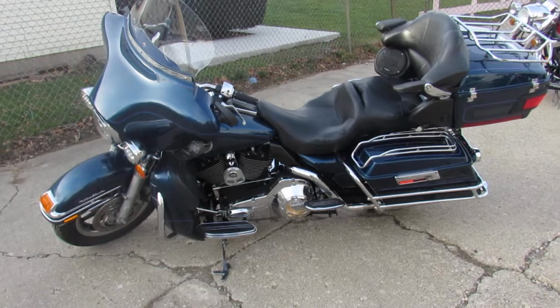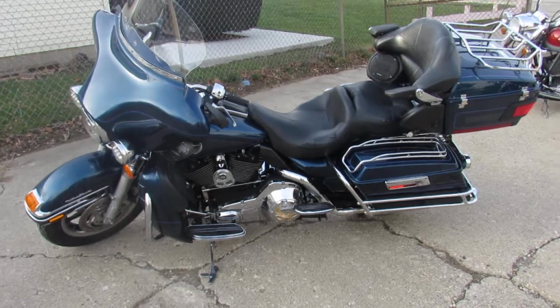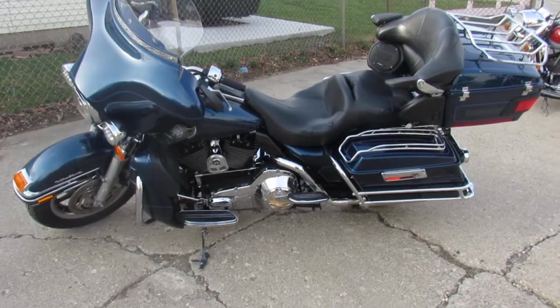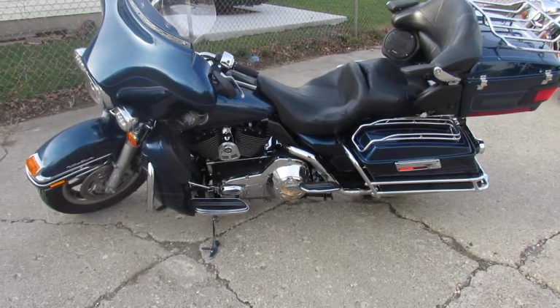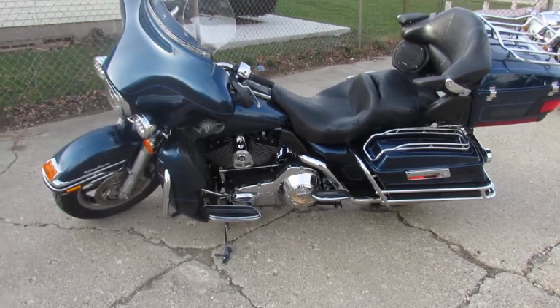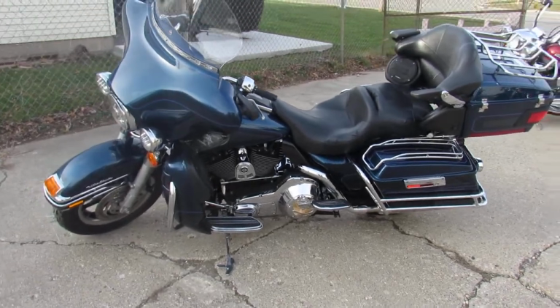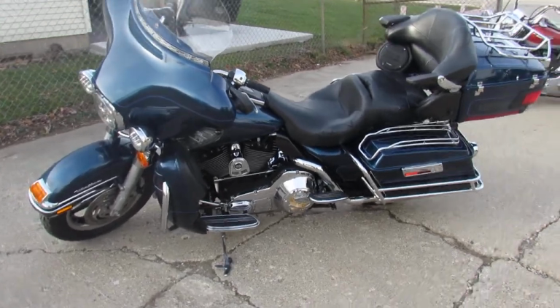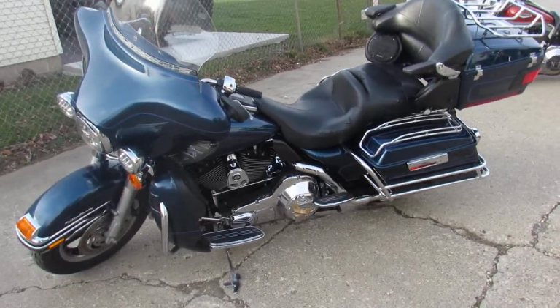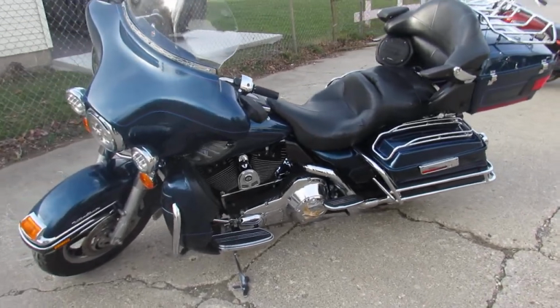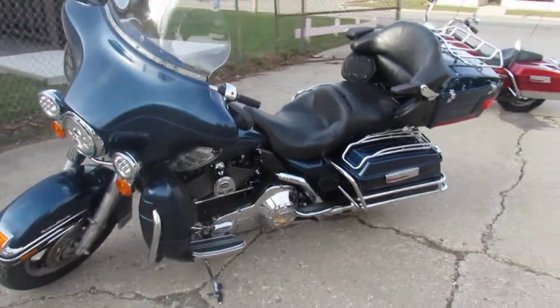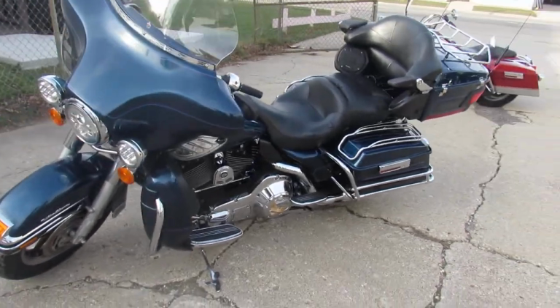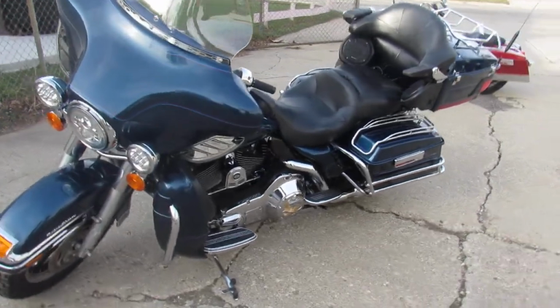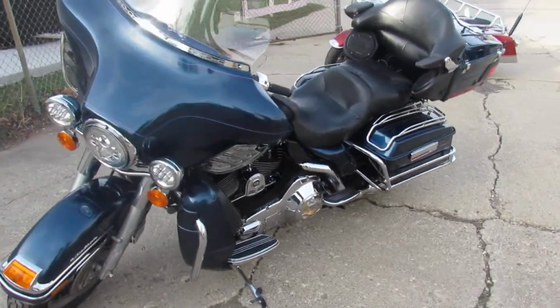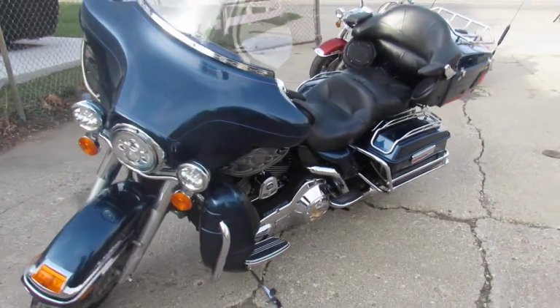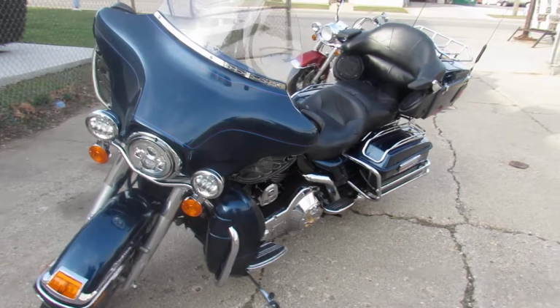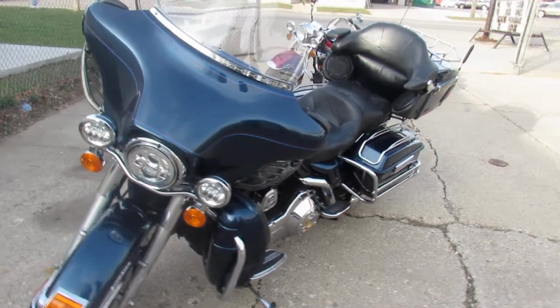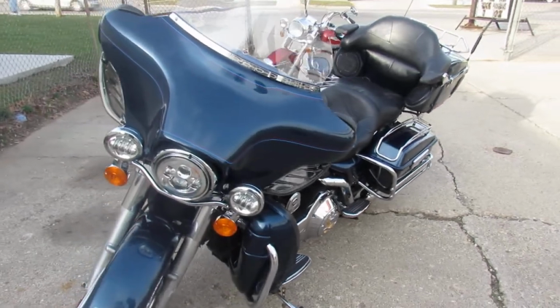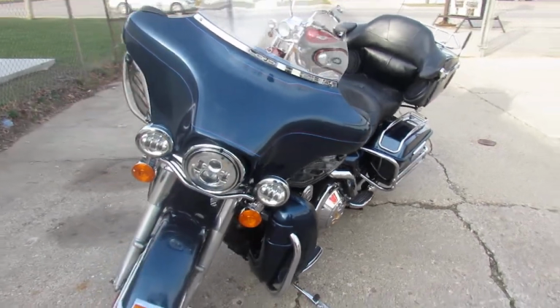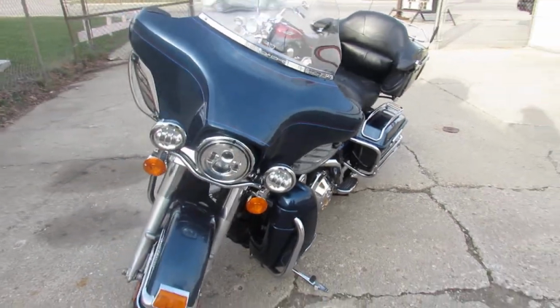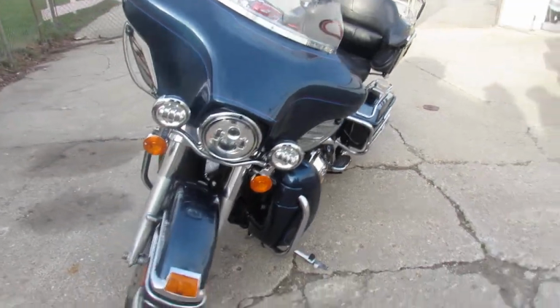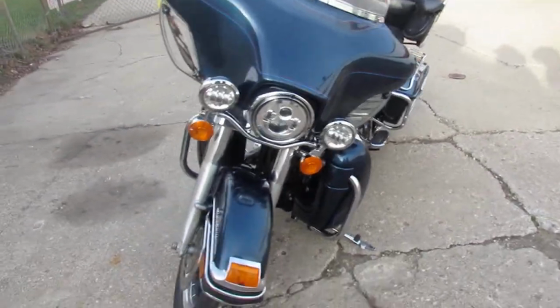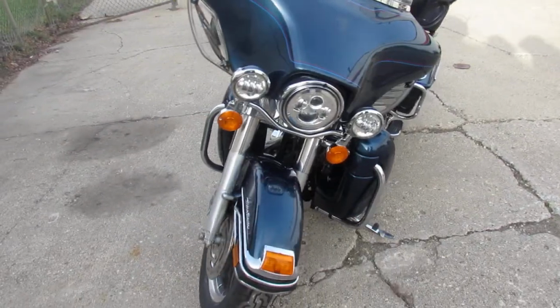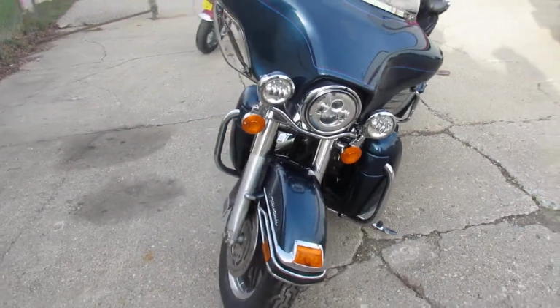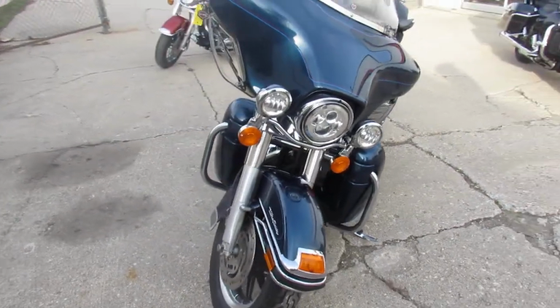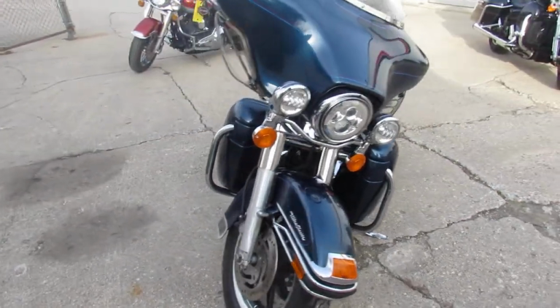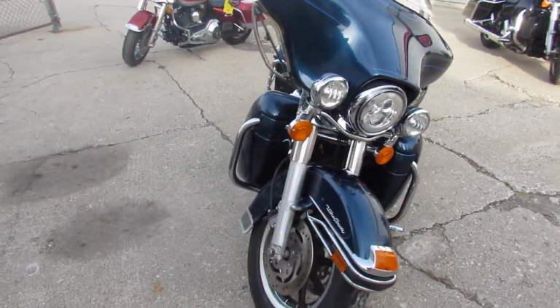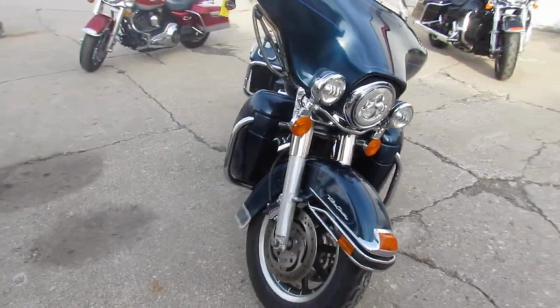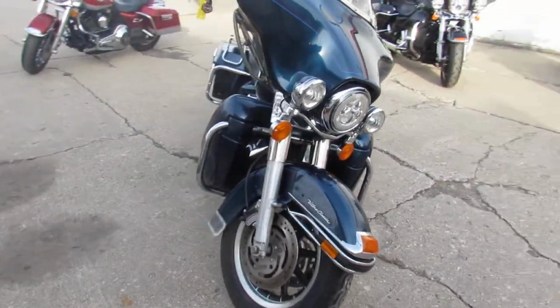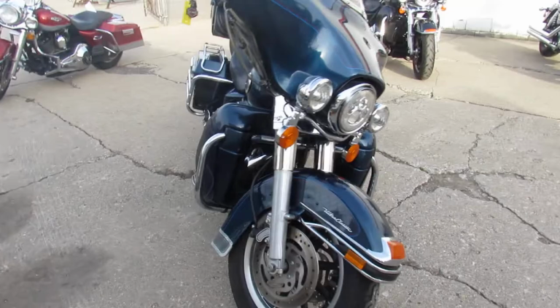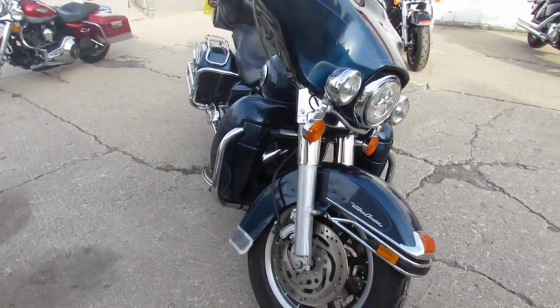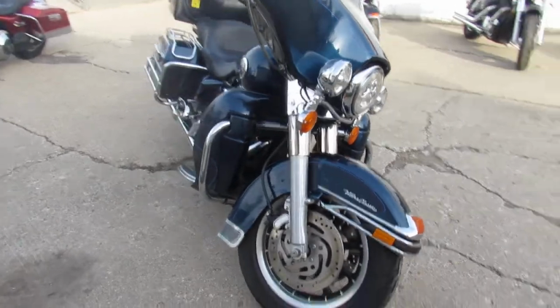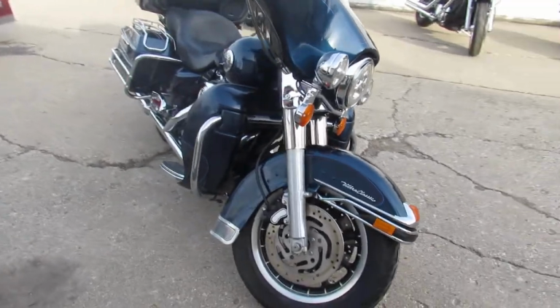Hey fellas, we just got another semi-load of used Harley Davidsons in. We're getting through them as quick as we can, having our girls get them listed on the website, YouTube channel, and Facebook page. So keep an eye out for that.